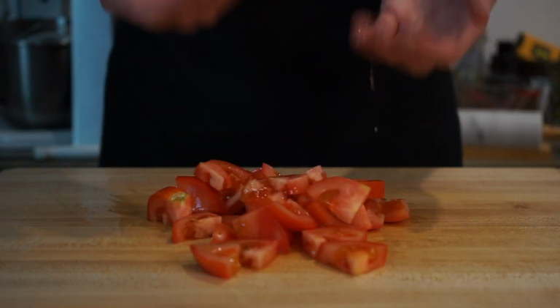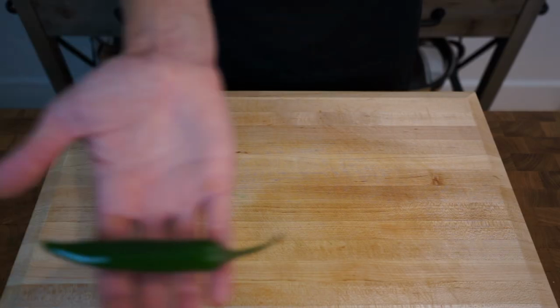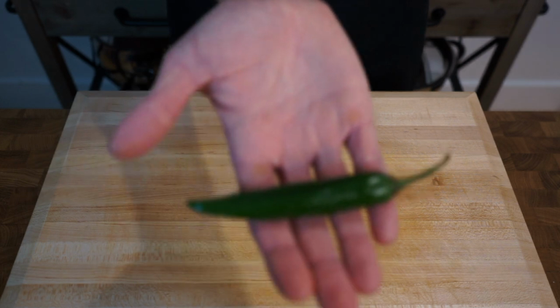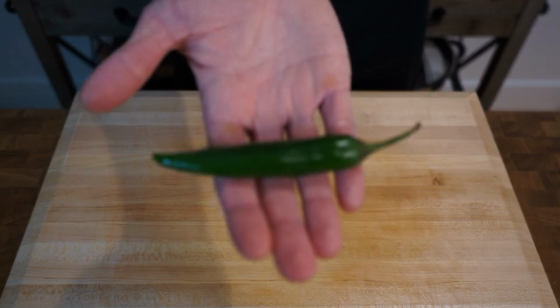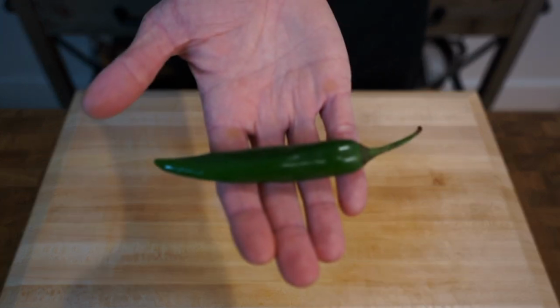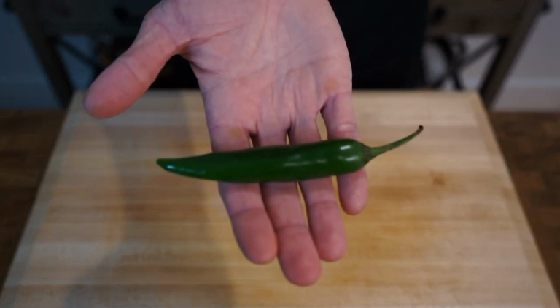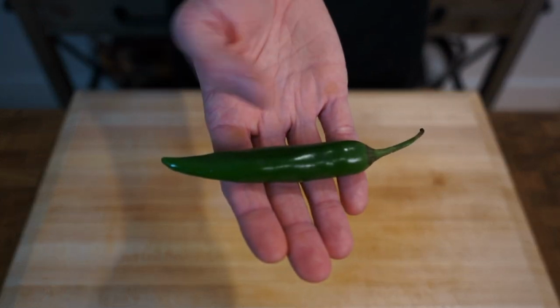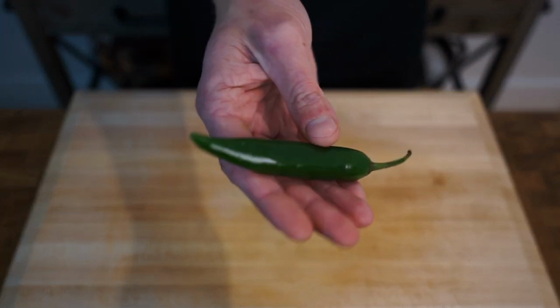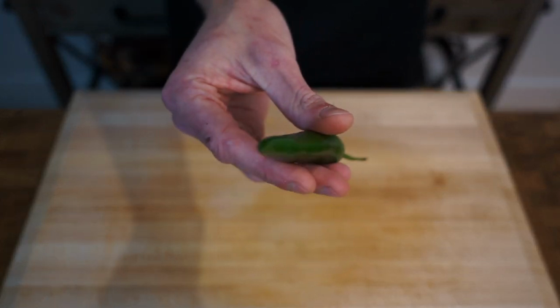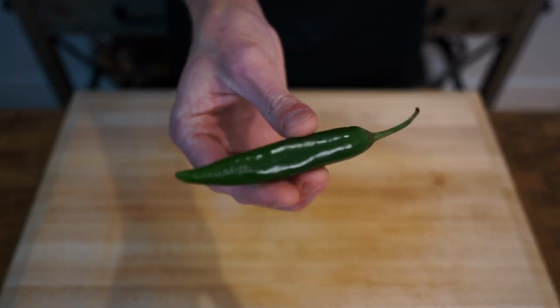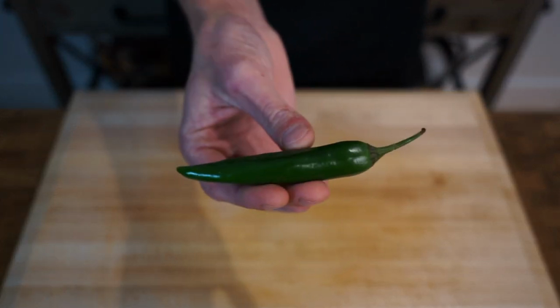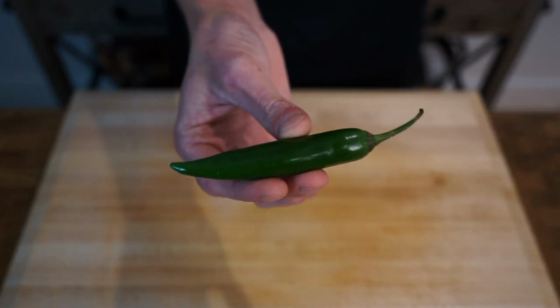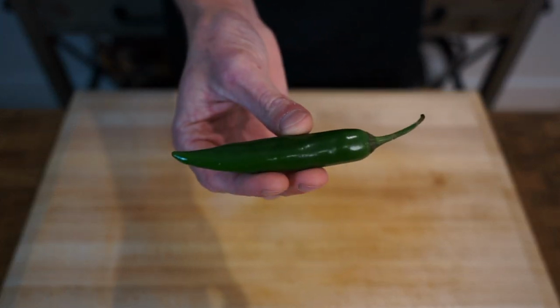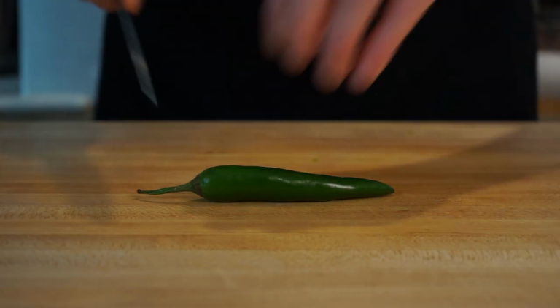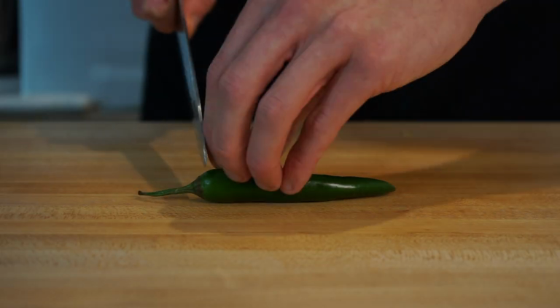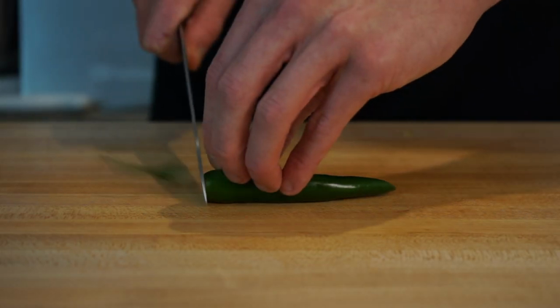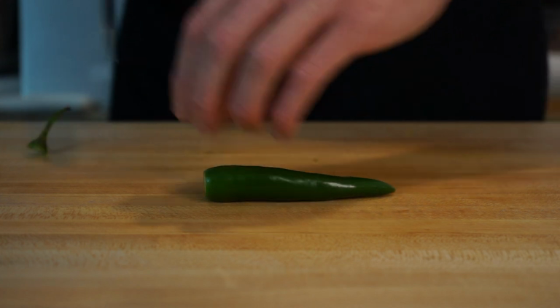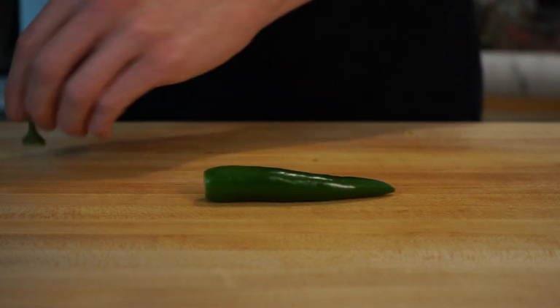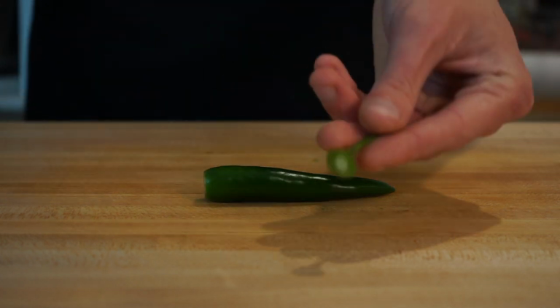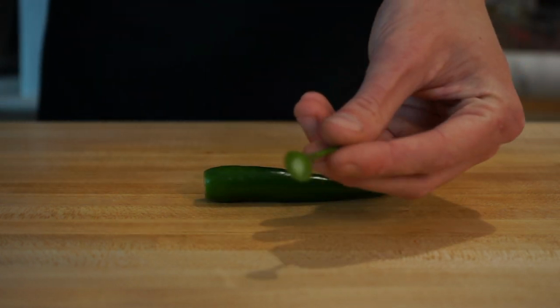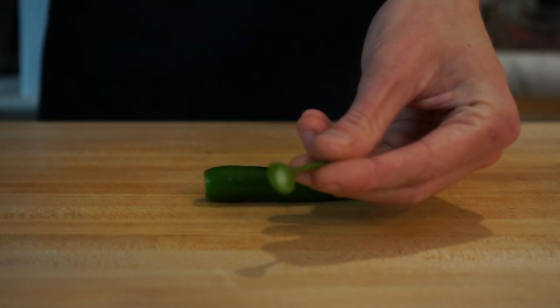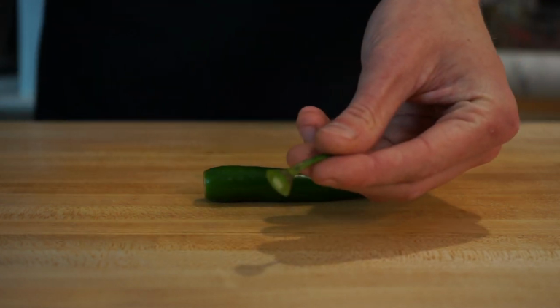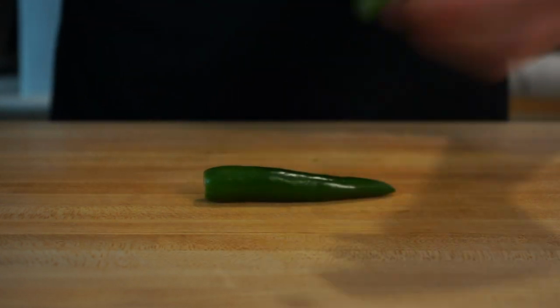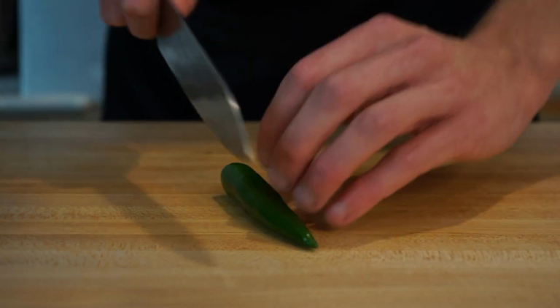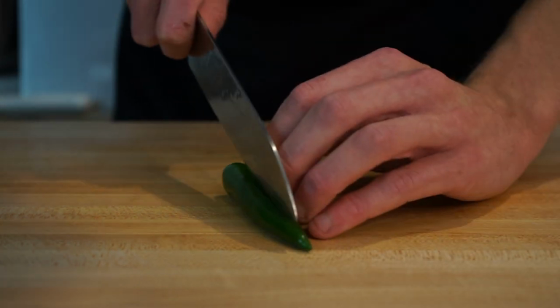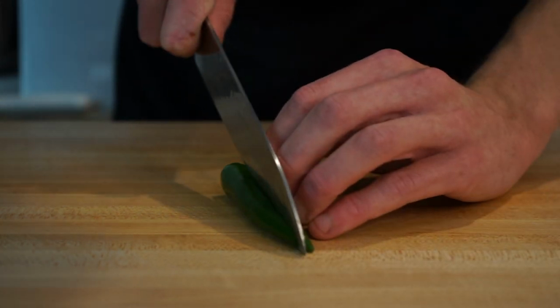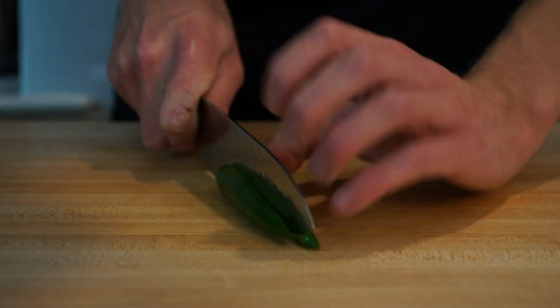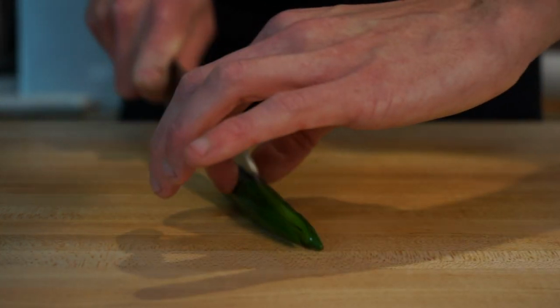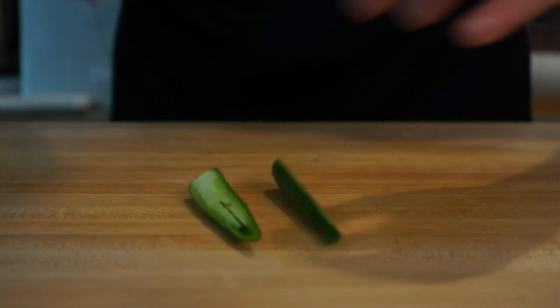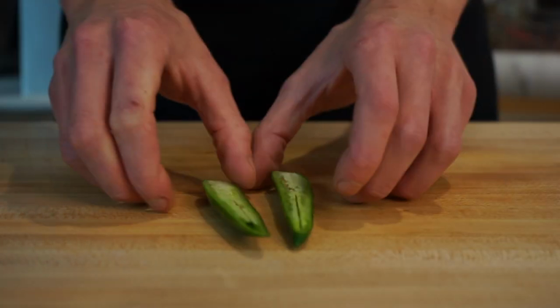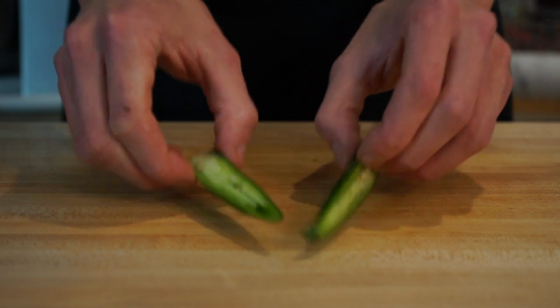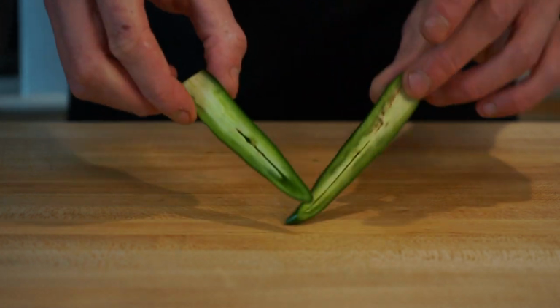This is optional, but here is one long green chili to create some spice. Simply slice off the stem and then slice the chili in half, leaving the seeds in for additional heat.